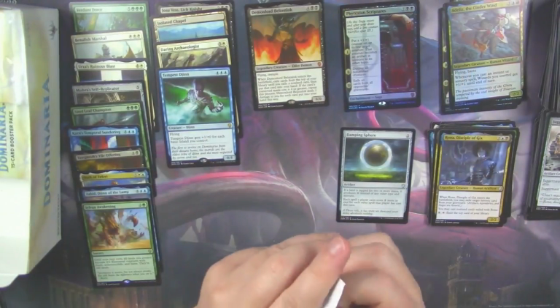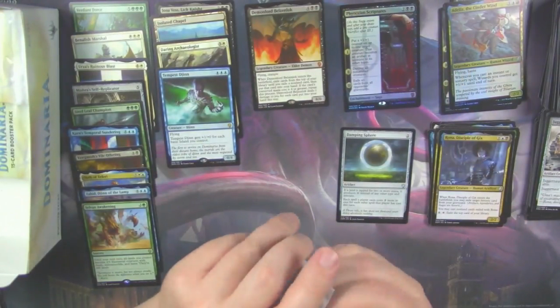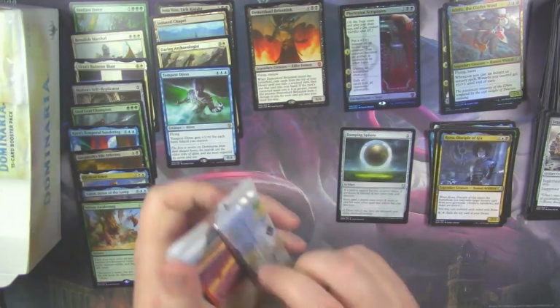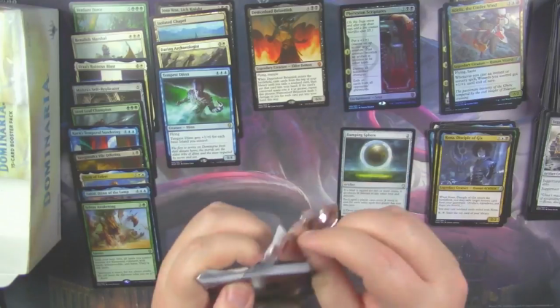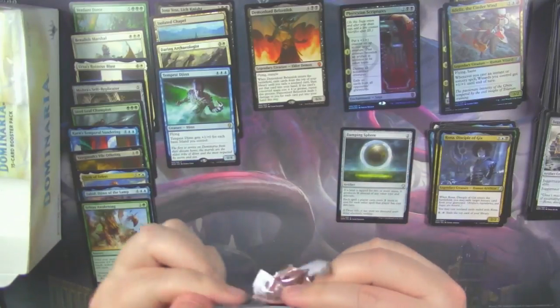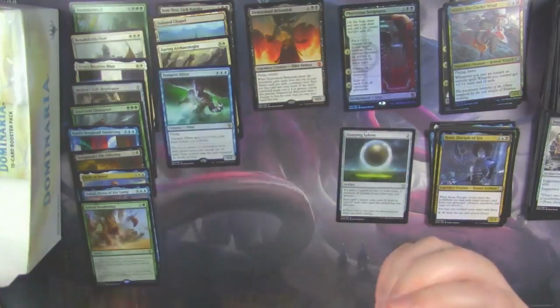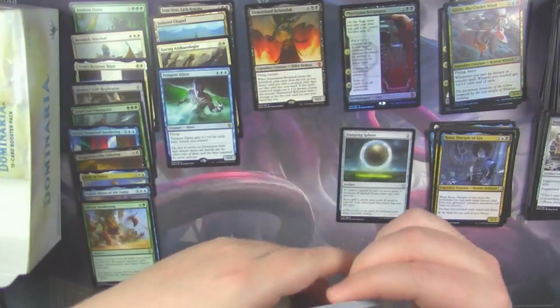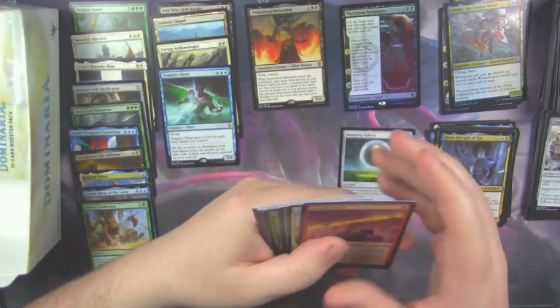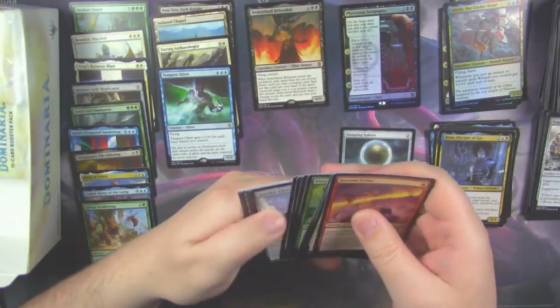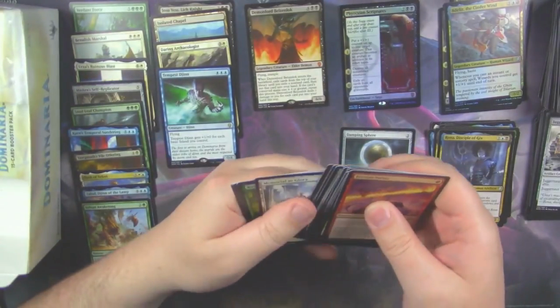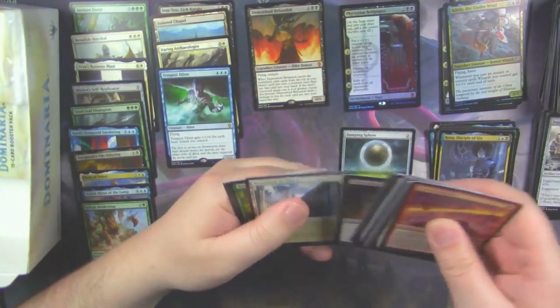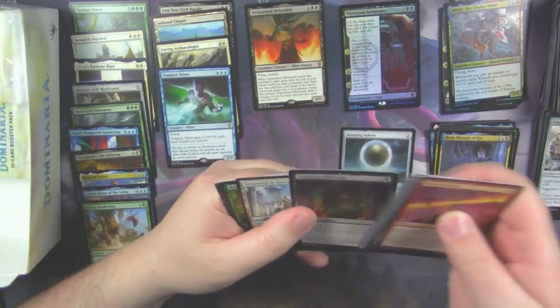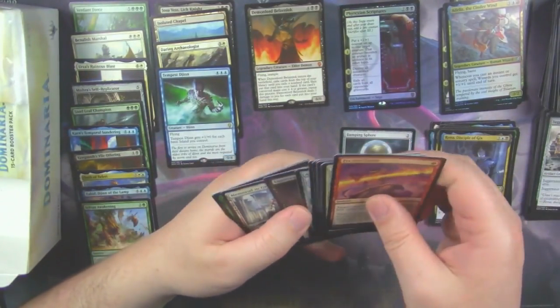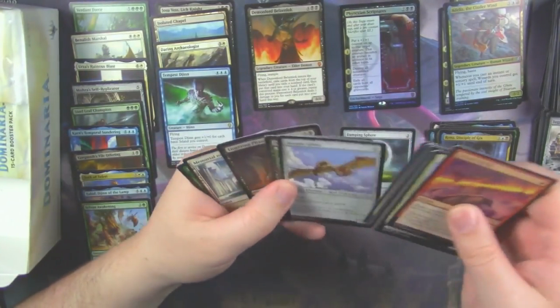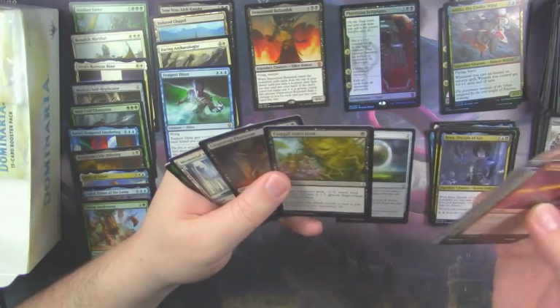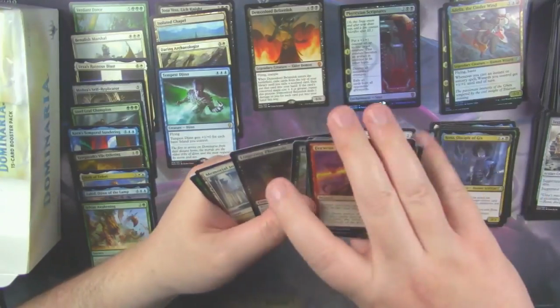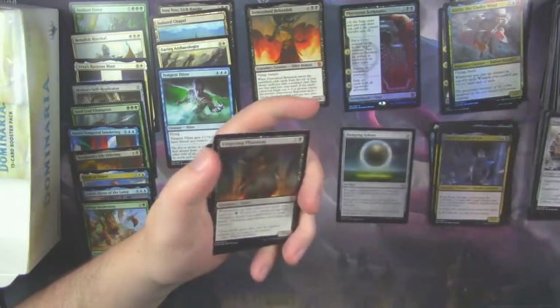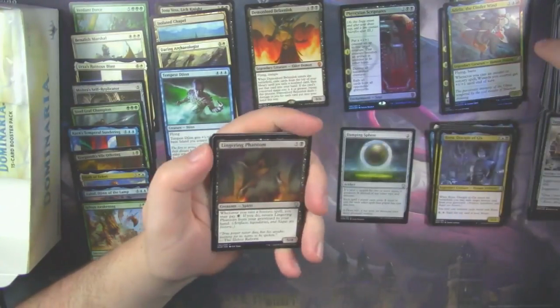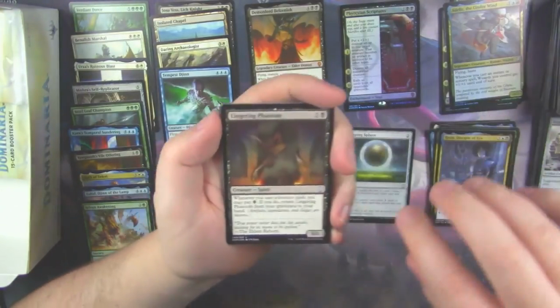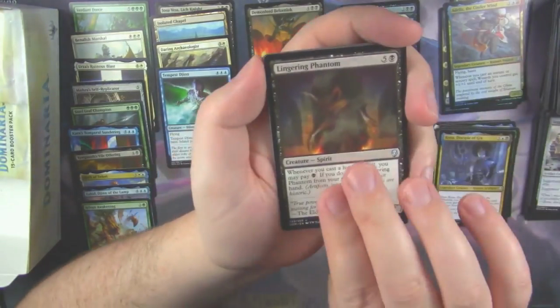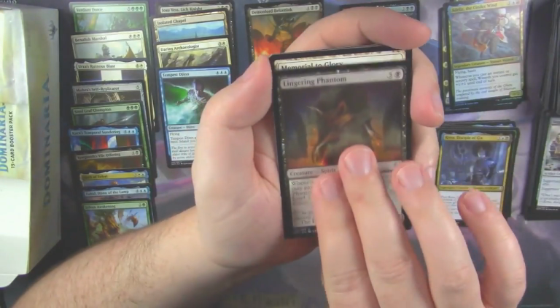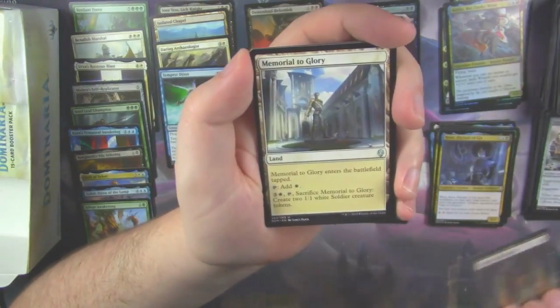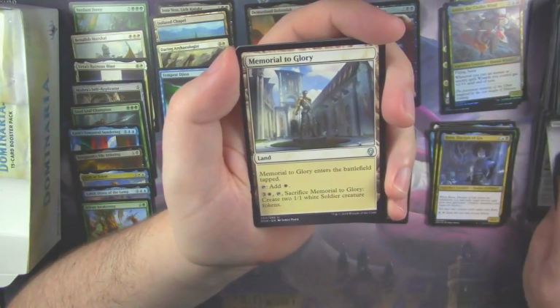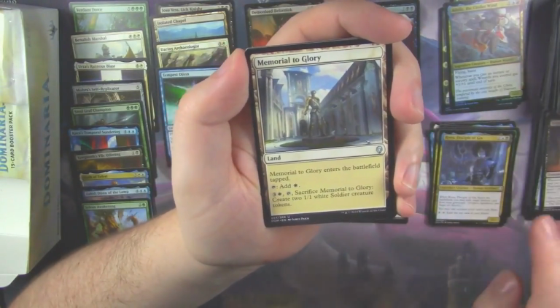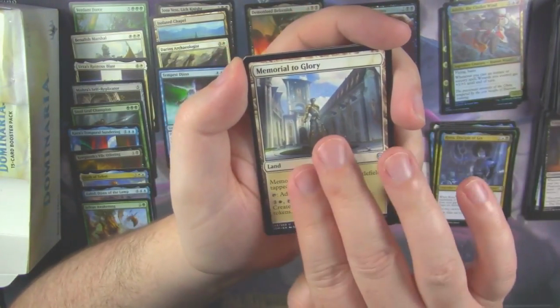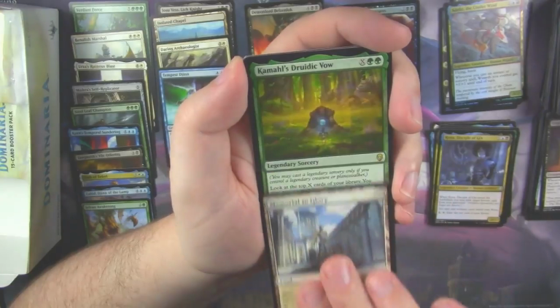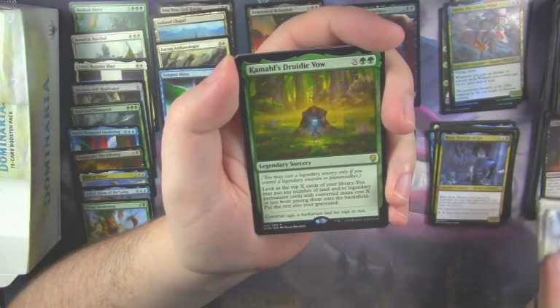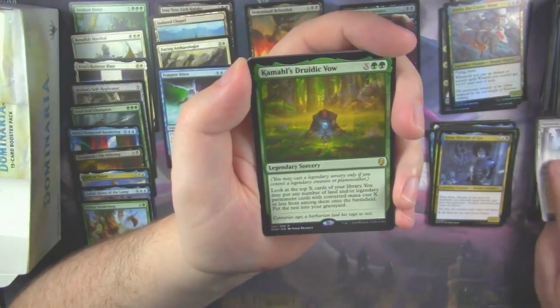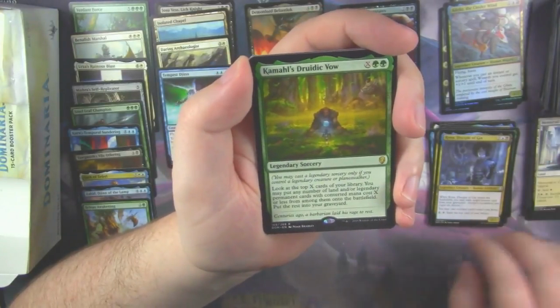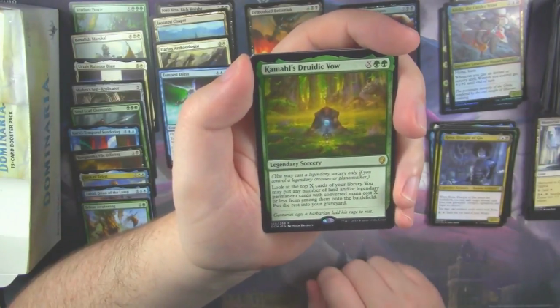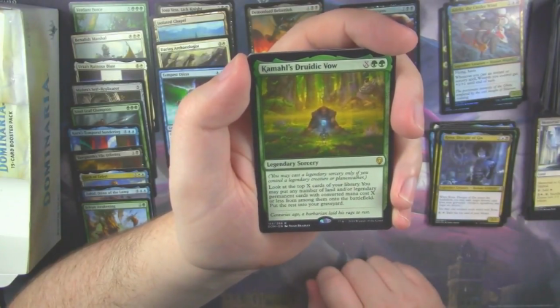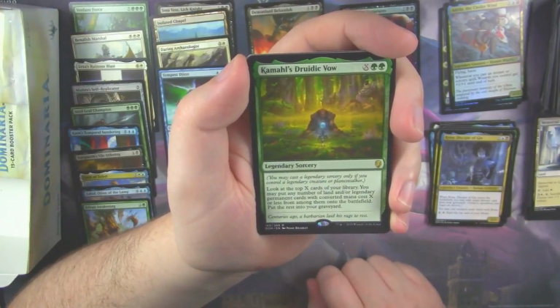Only about halfway through the box and we hit our first Mythic — that wasn't a foil, but we did hit a Foil Mythic, so that's obviously good. We got a Lingering Phantom. Memorial to Glory. And our rare is Karn's Druidic Vow.